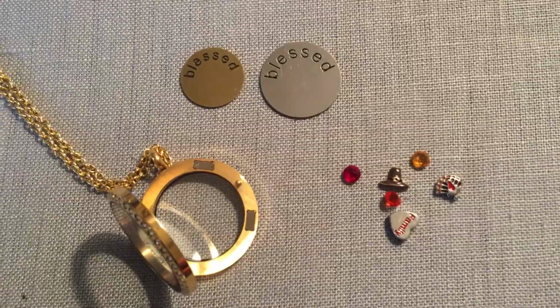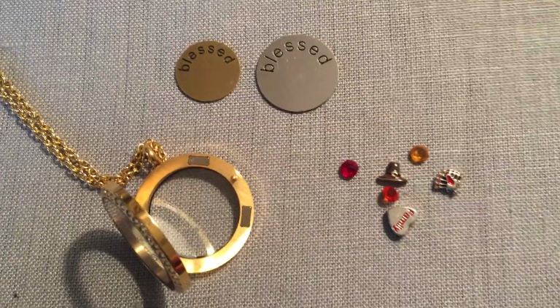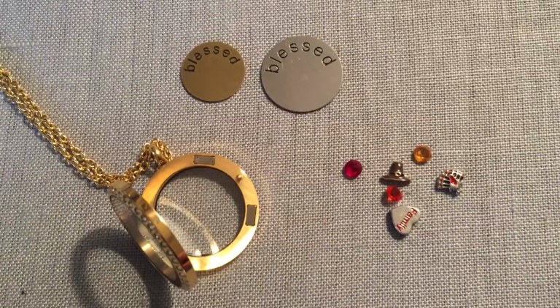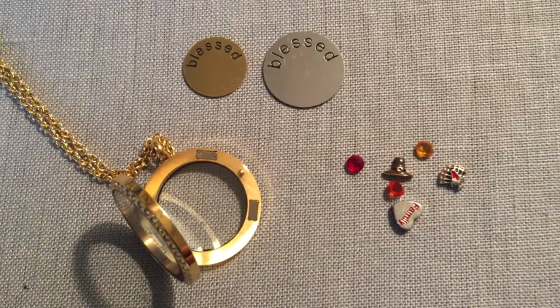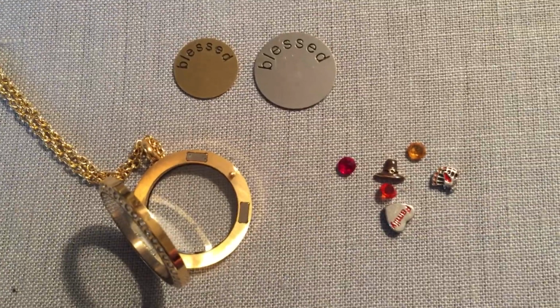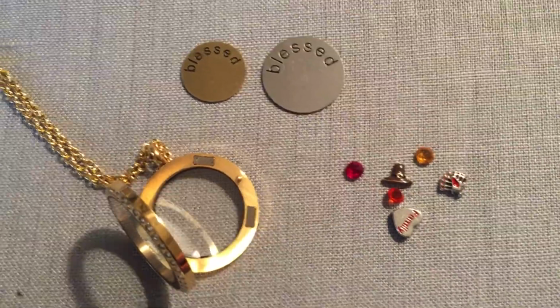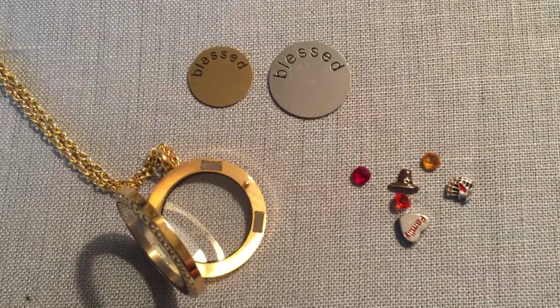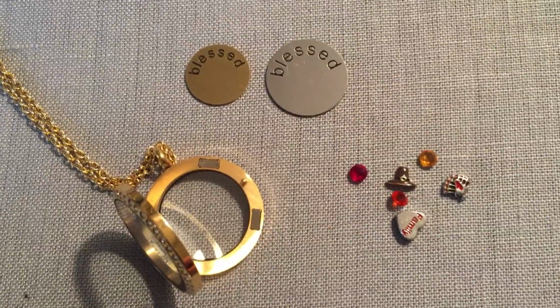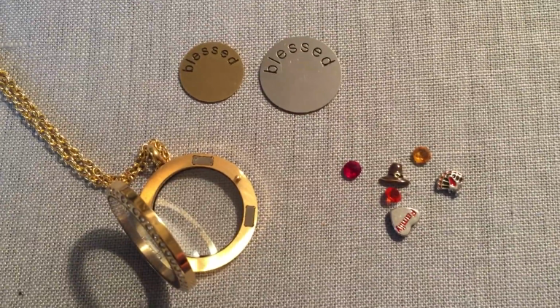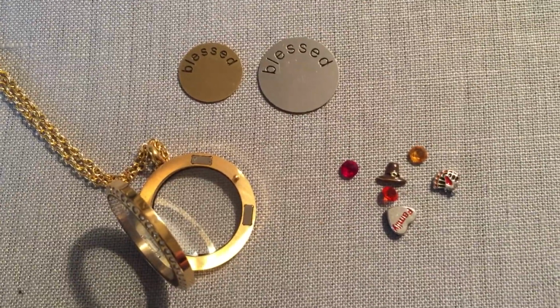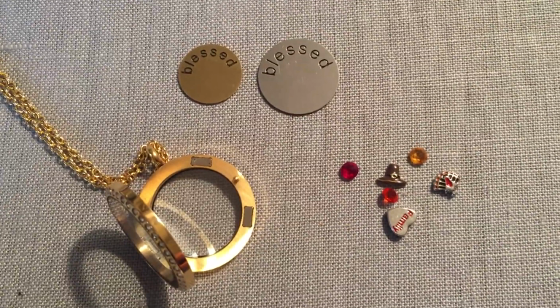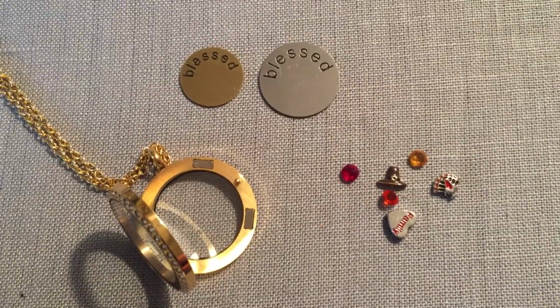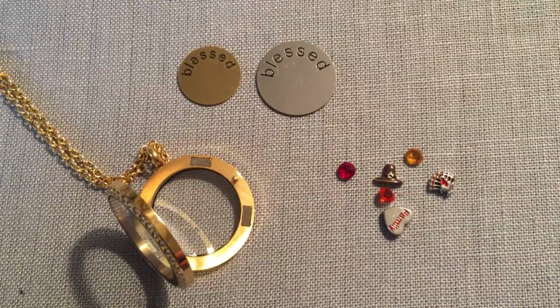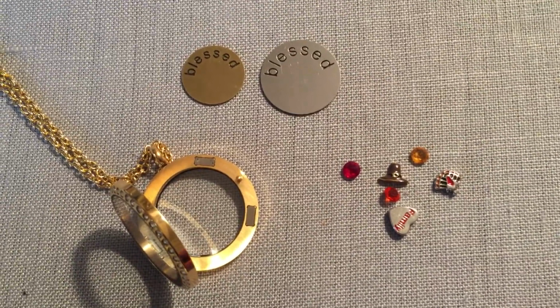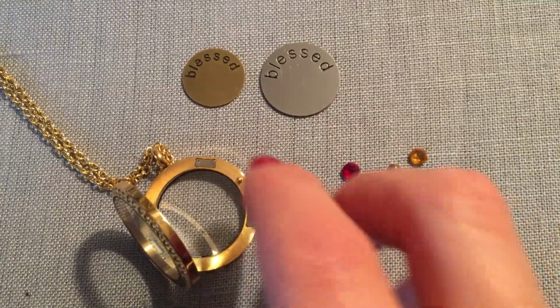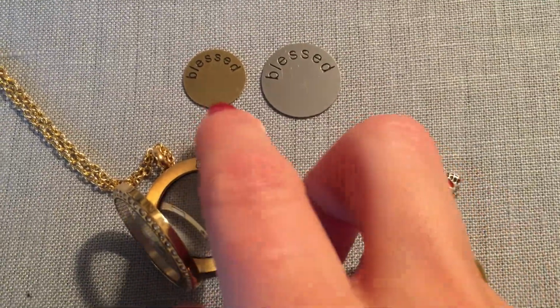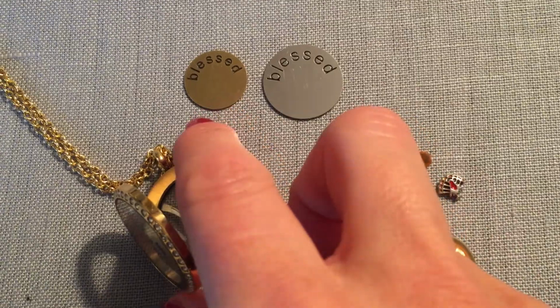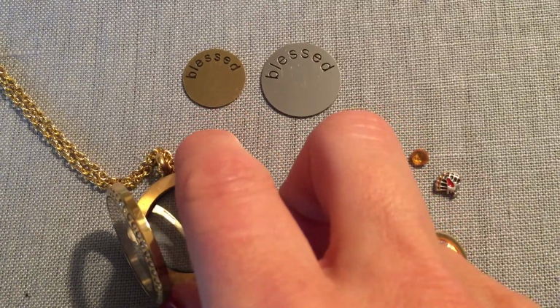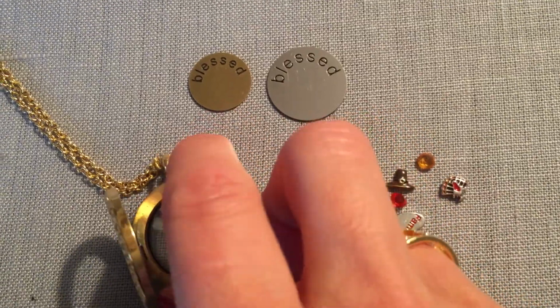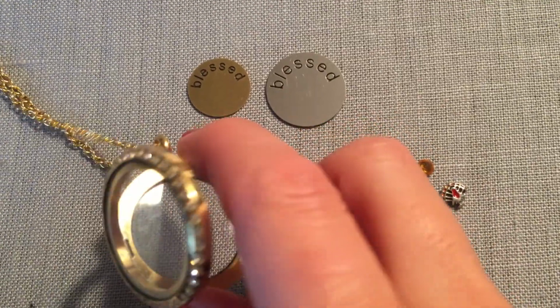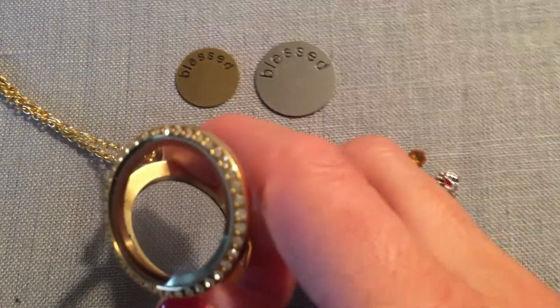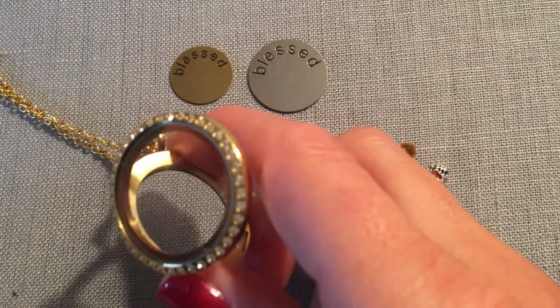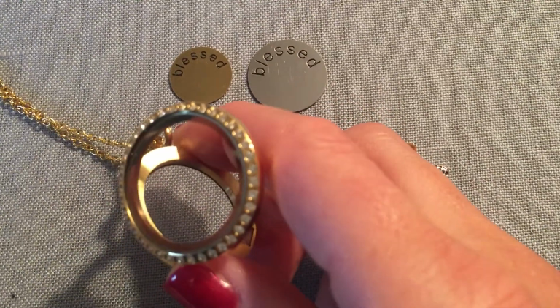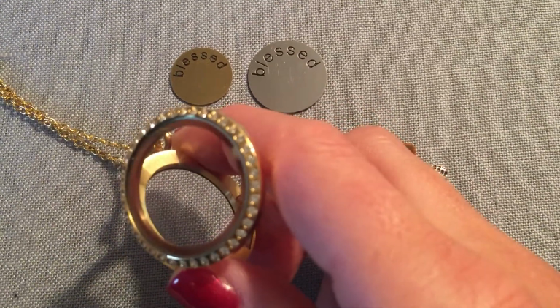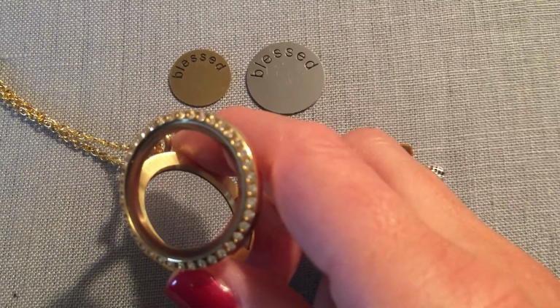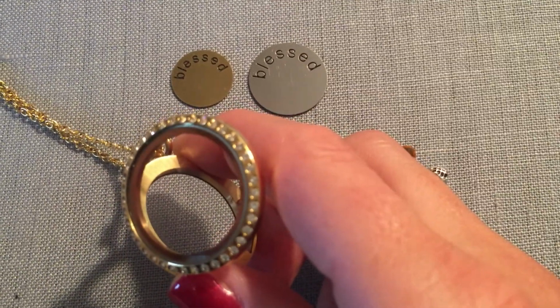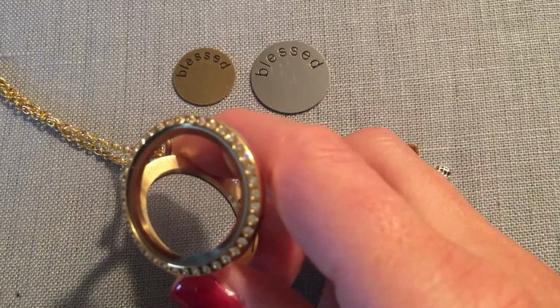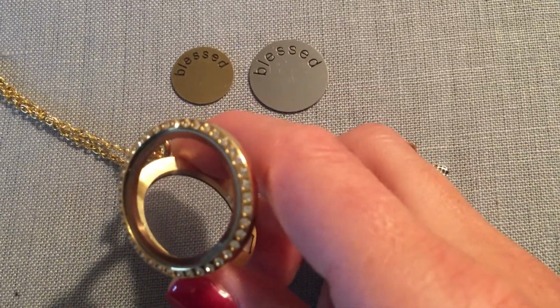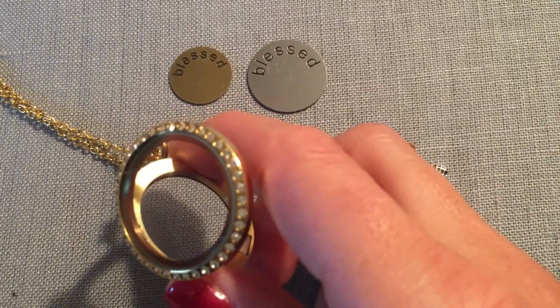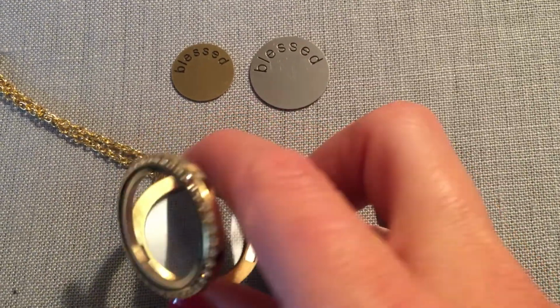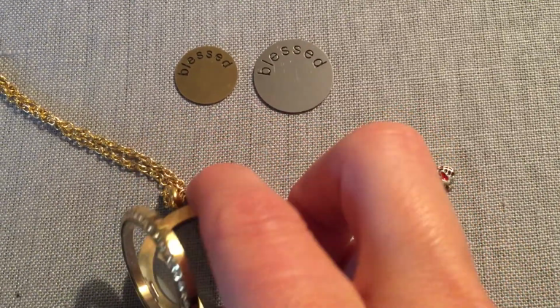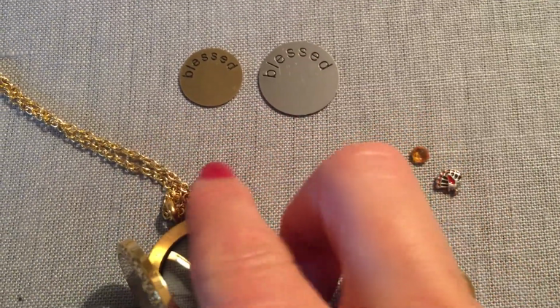I also wanted to show you the locket that I'll be wearing this weekend. I'm starting off by choosing the large round locket with crystals, and those are Swarovski crystals around the outside.